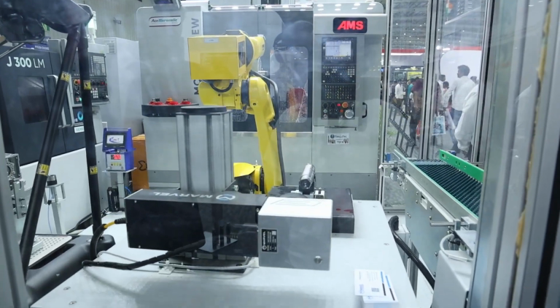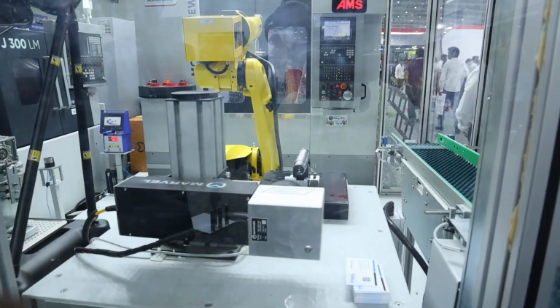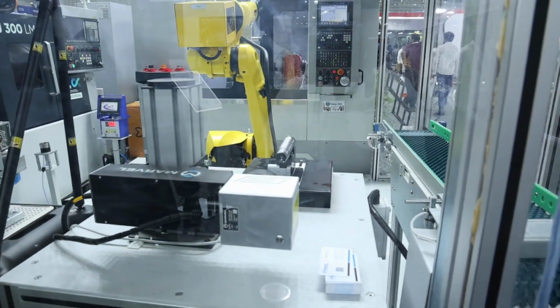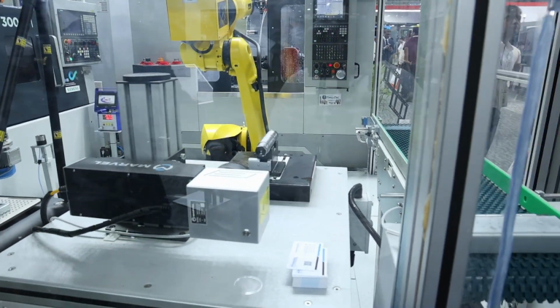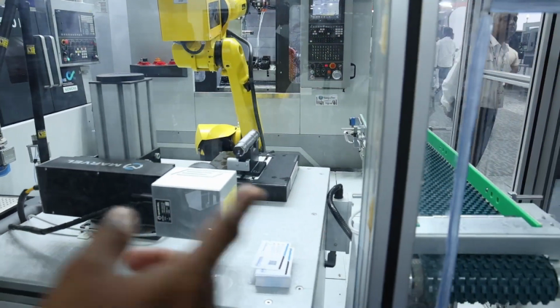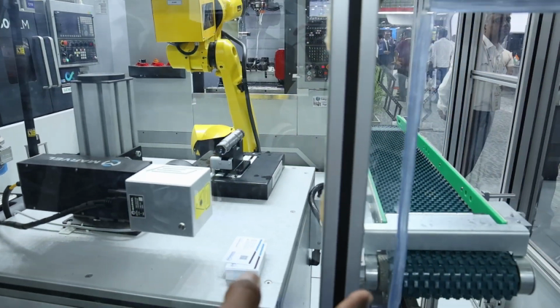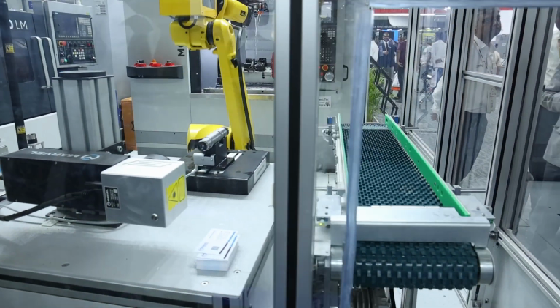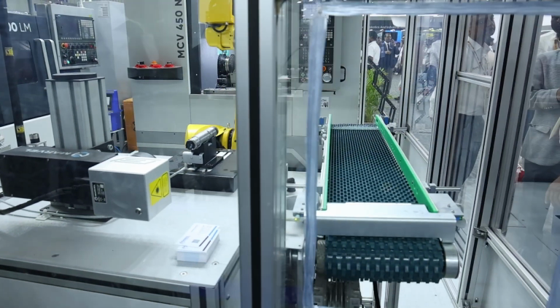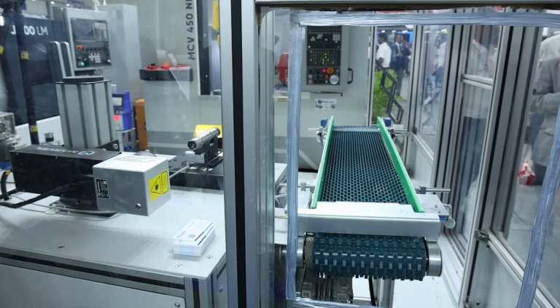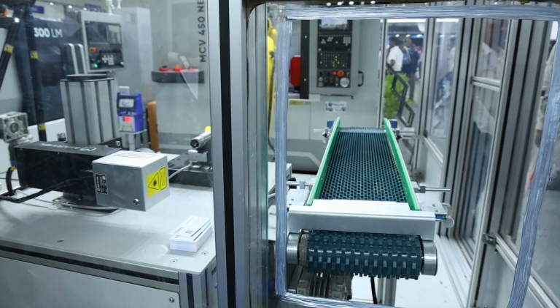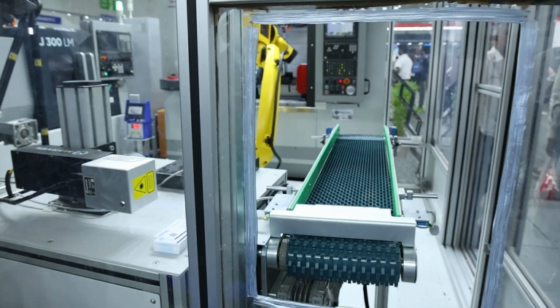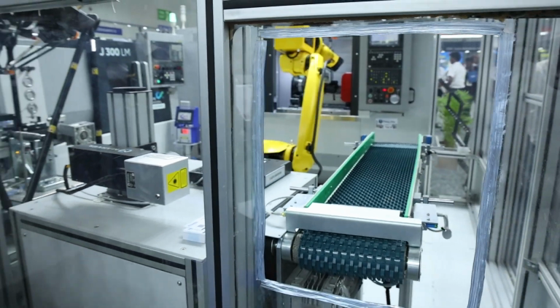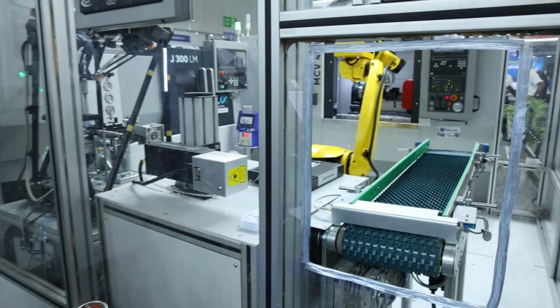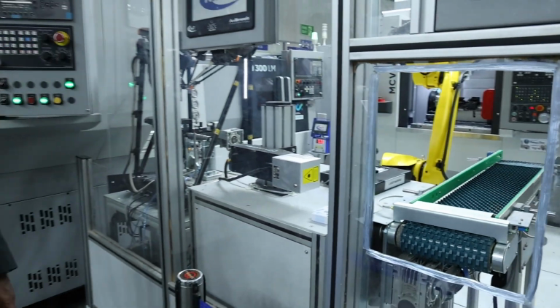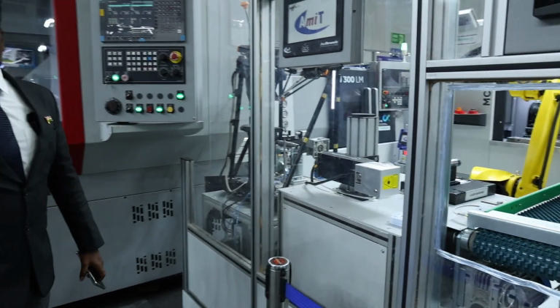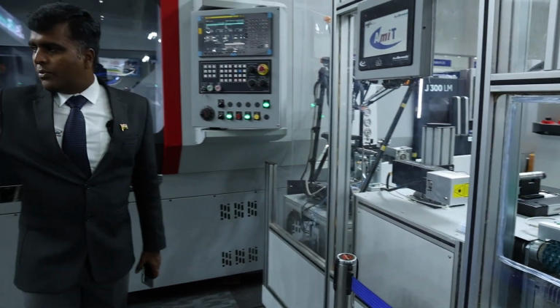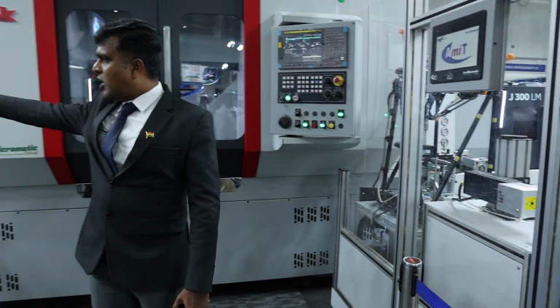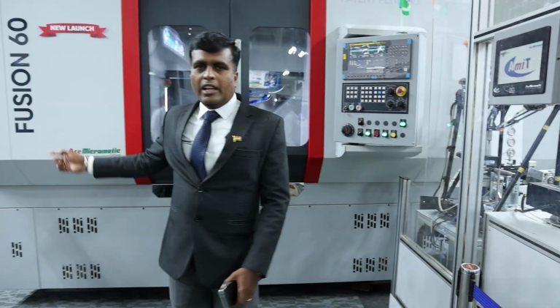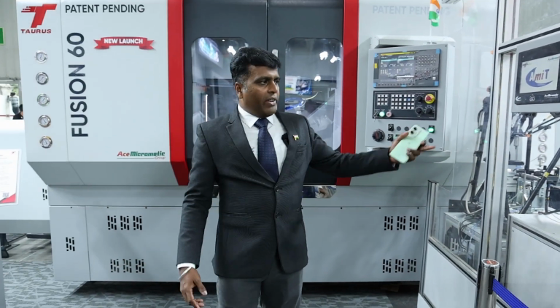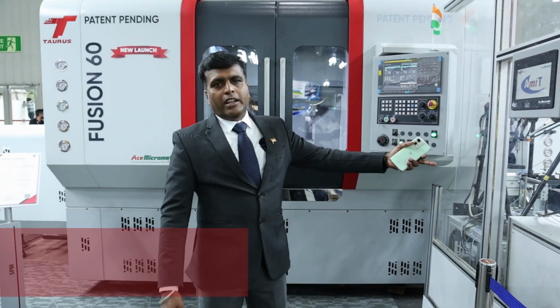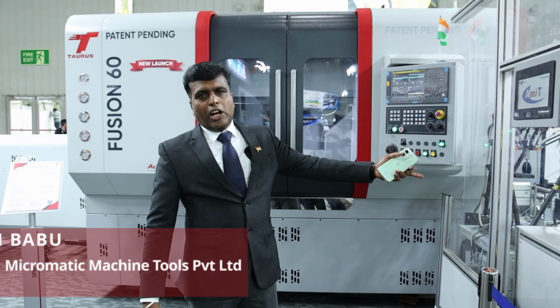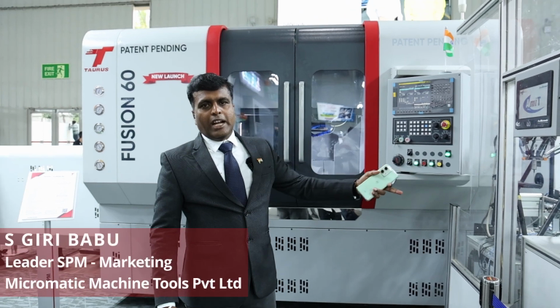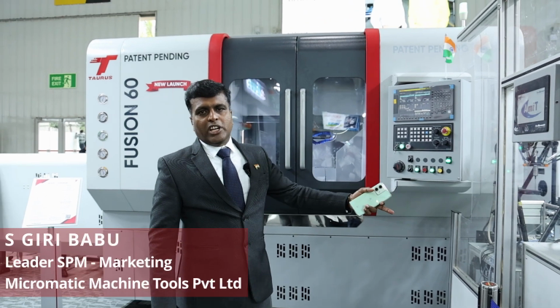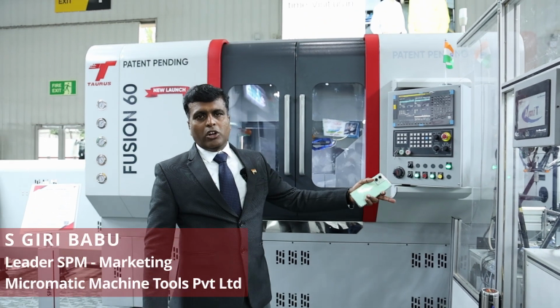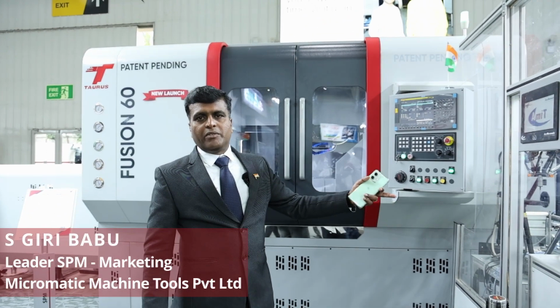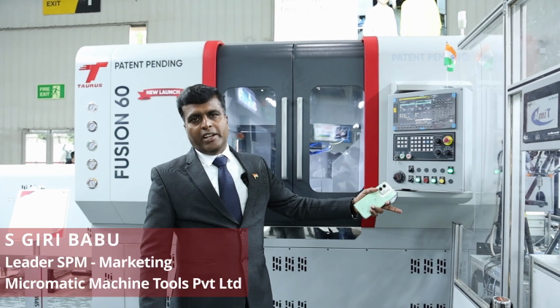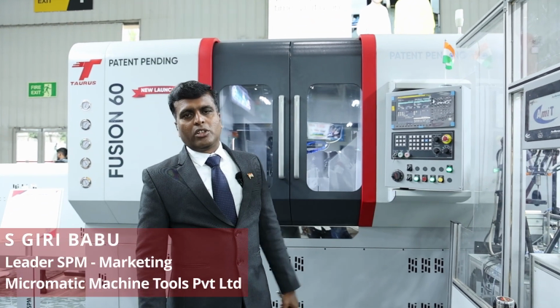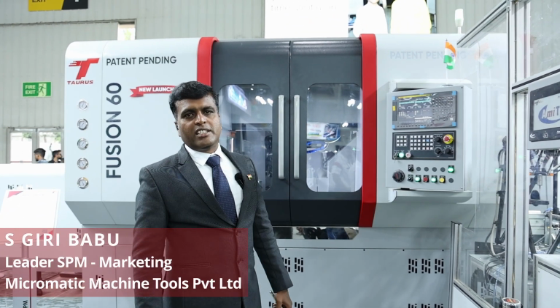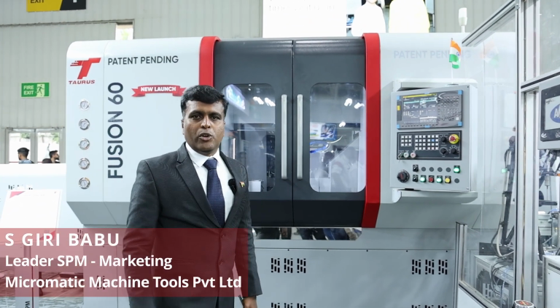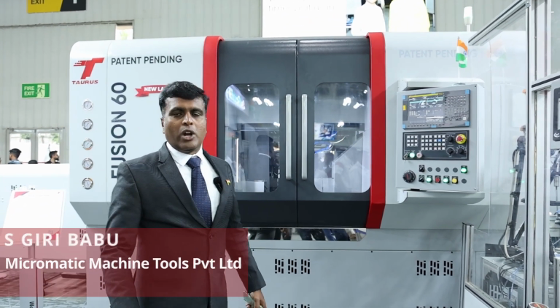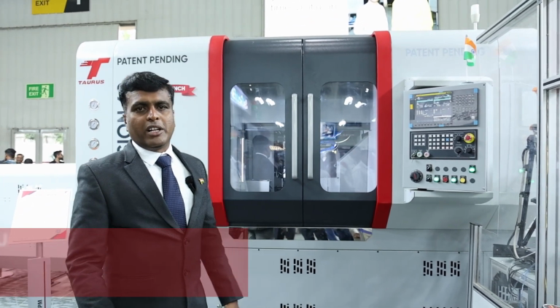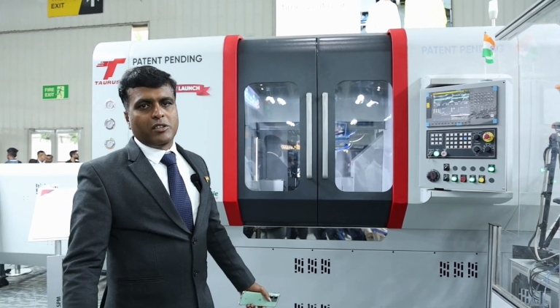Laser marking is done here for identification. Once laser marking is completed, the shaft comes to the dispatch section. This is our complete line concept — once the rod is fed in, the output is a complete shaft with all operations finished. This is our unique cell concept.